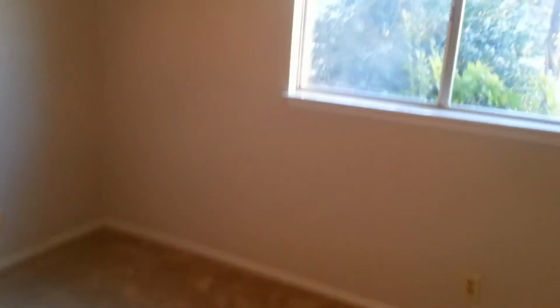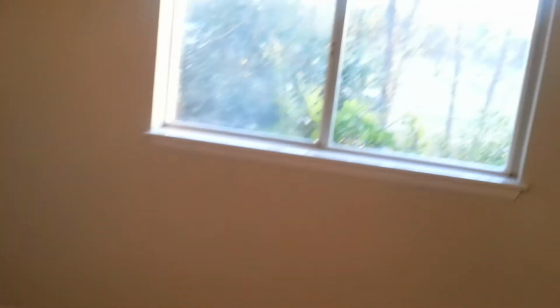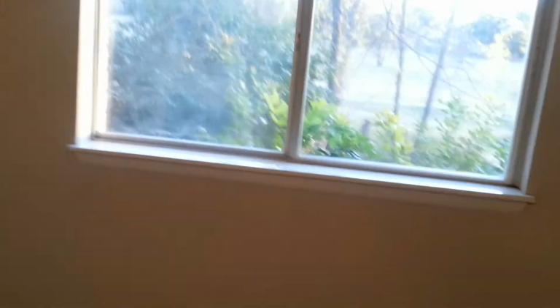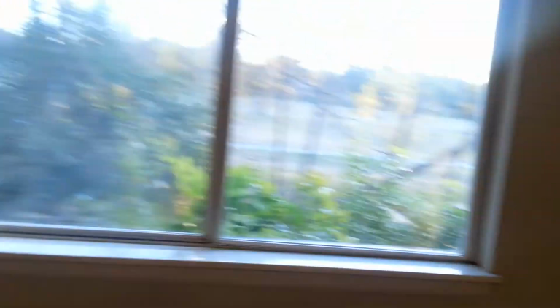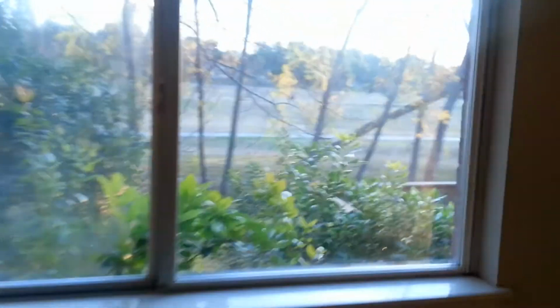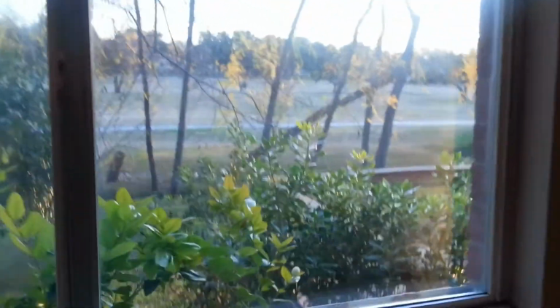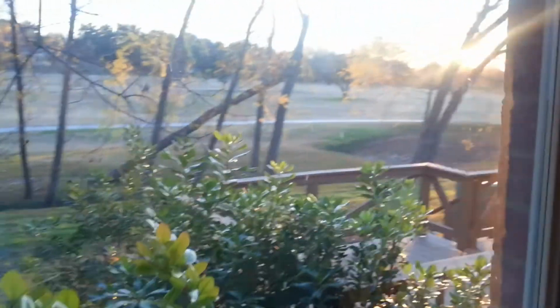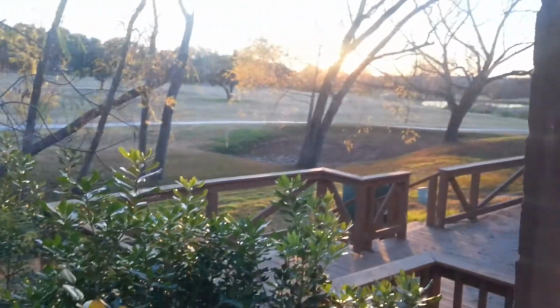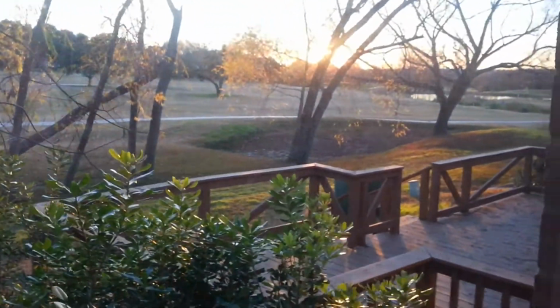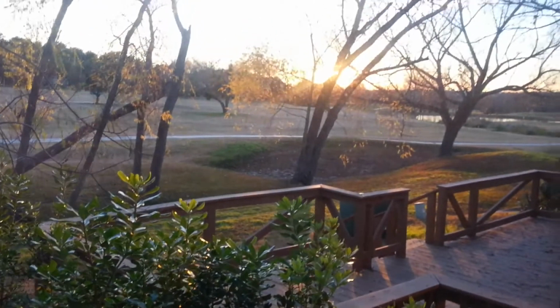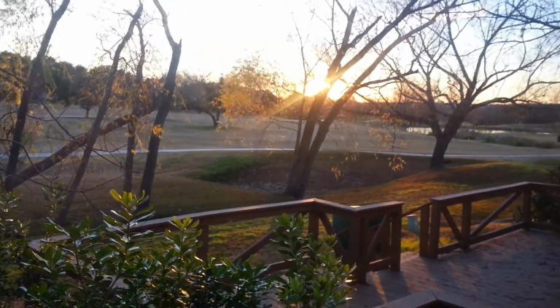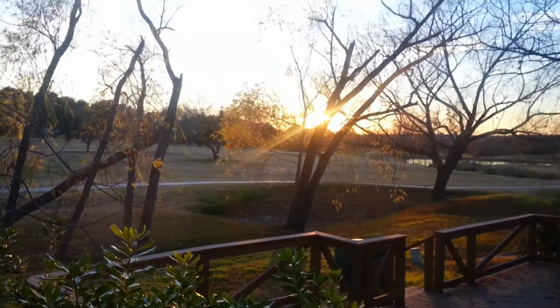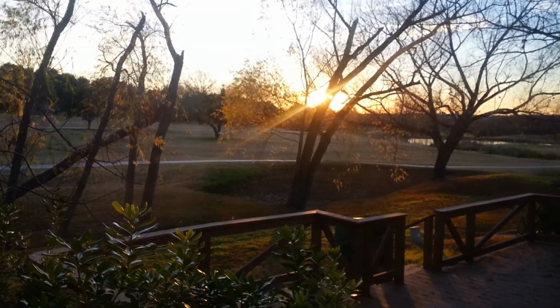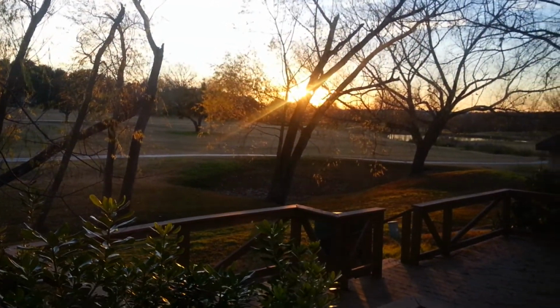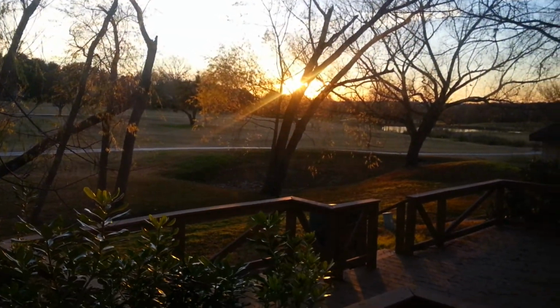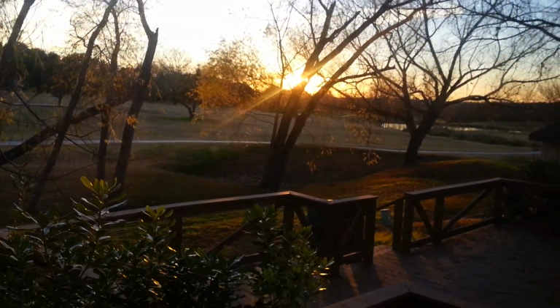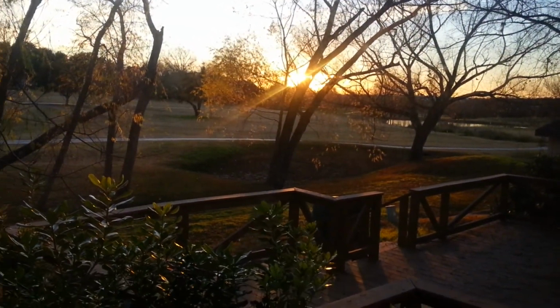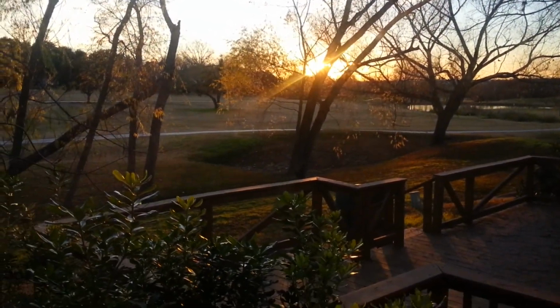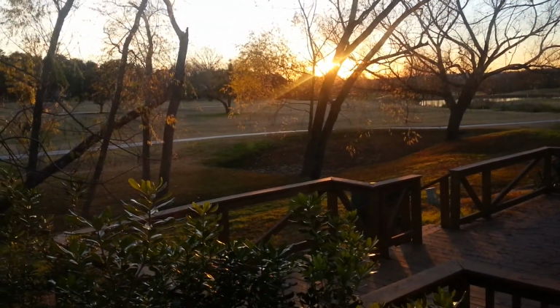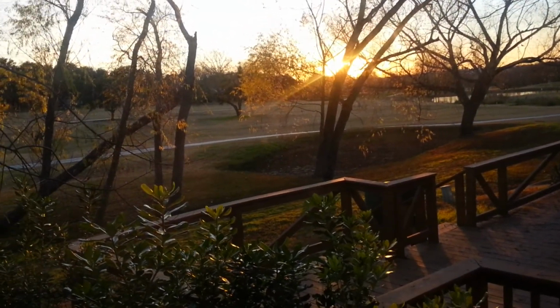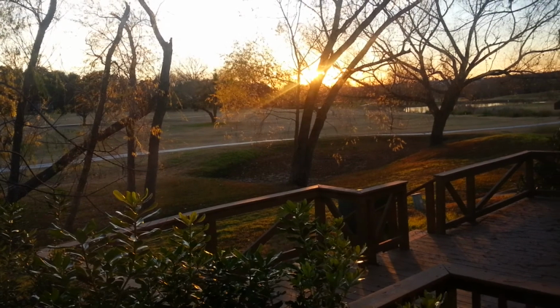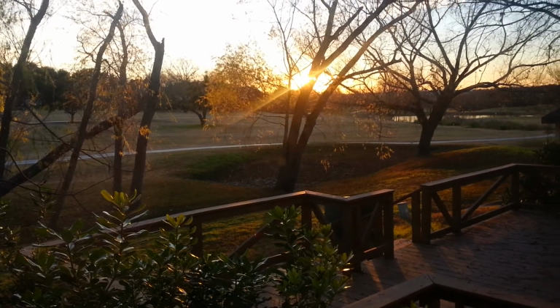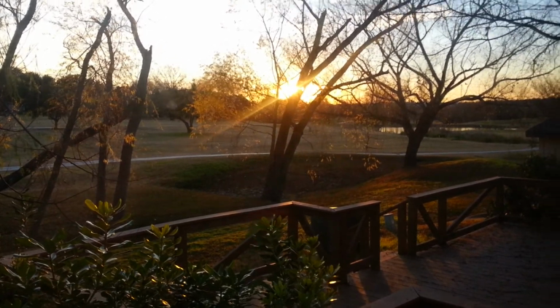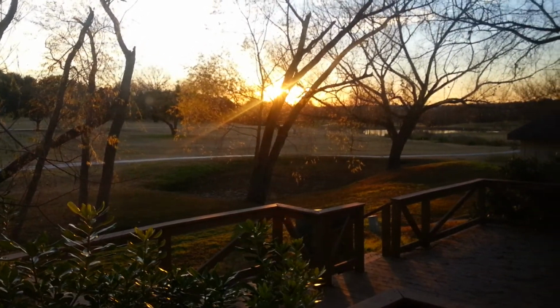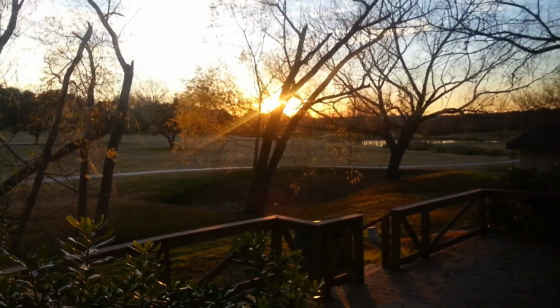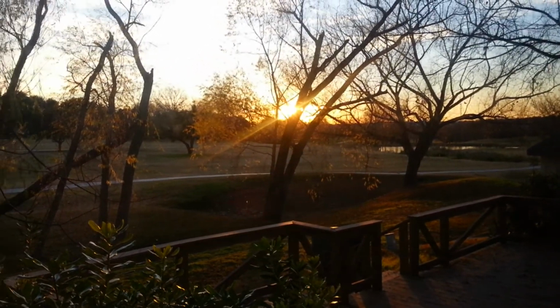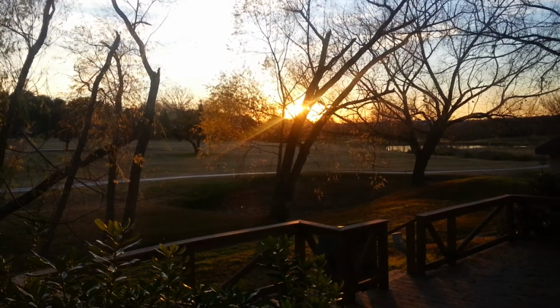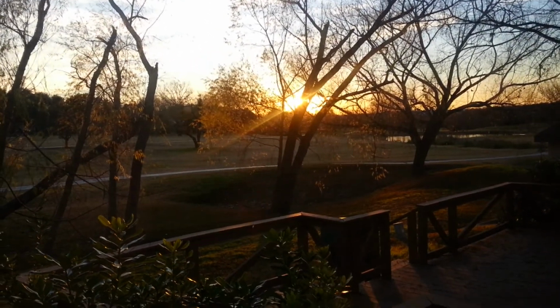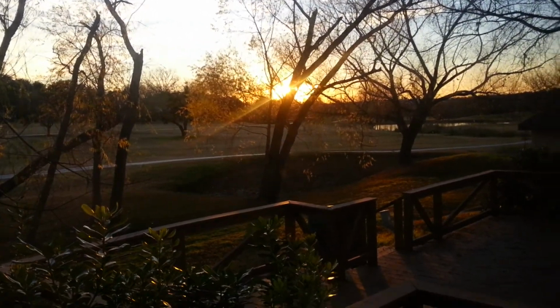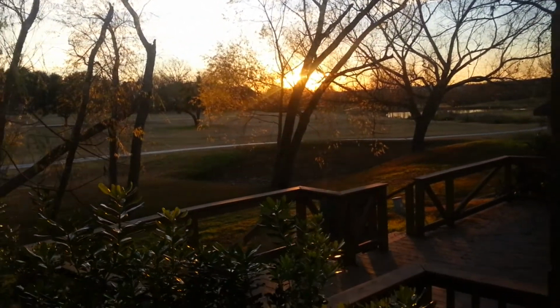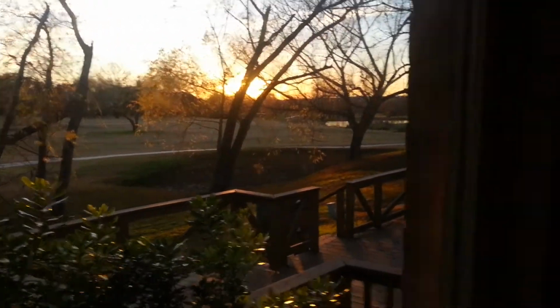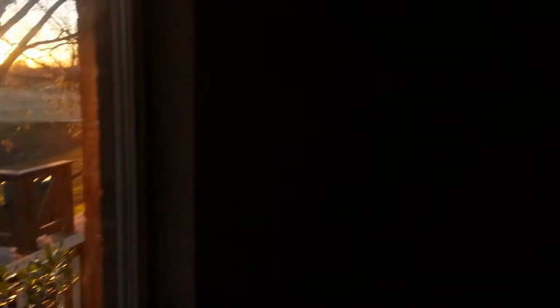Out the back window you can see the deck where we were just standing a moment ago. It's nice to be able to look out your bedroom window and have a good bit of privacy, nature — and sunsets like this. The master bath also features double vanities.